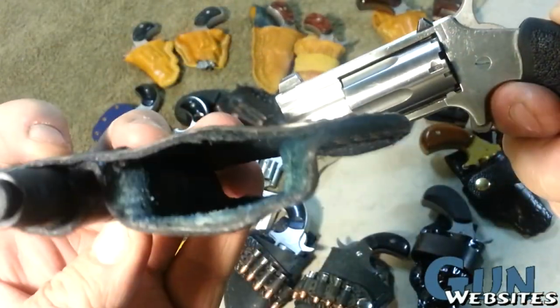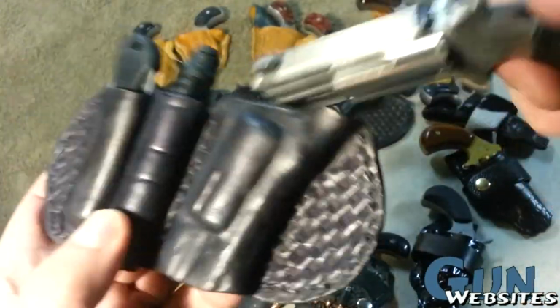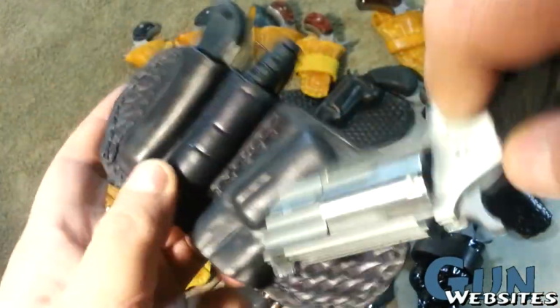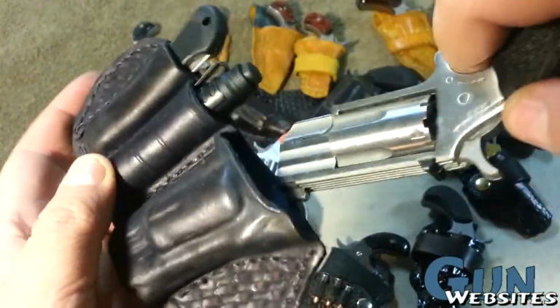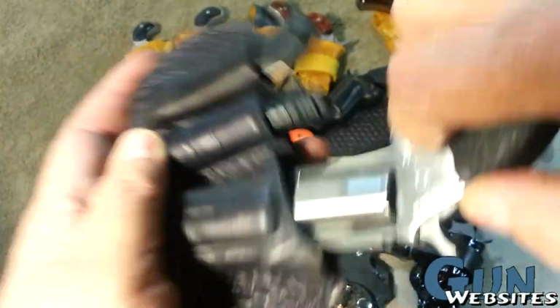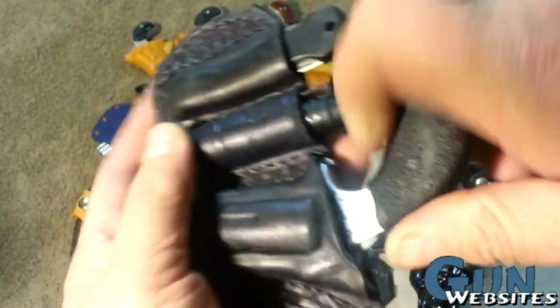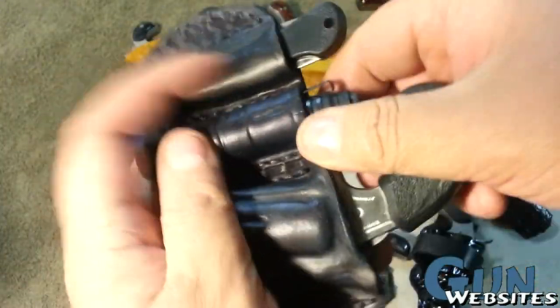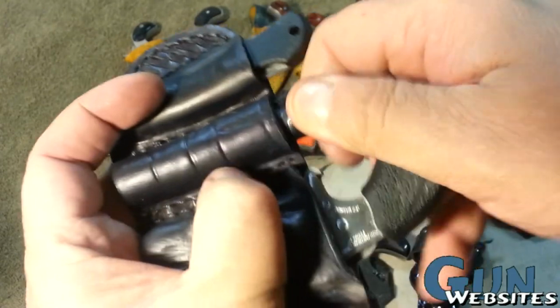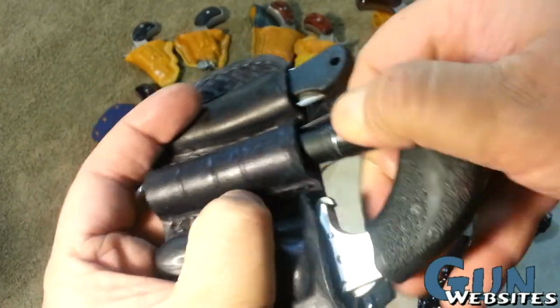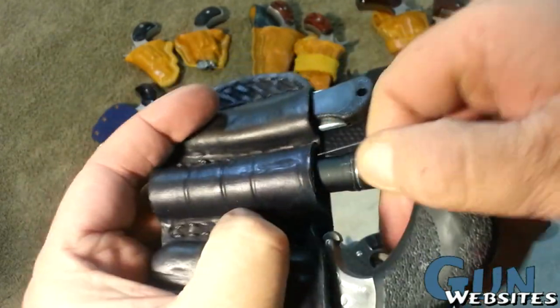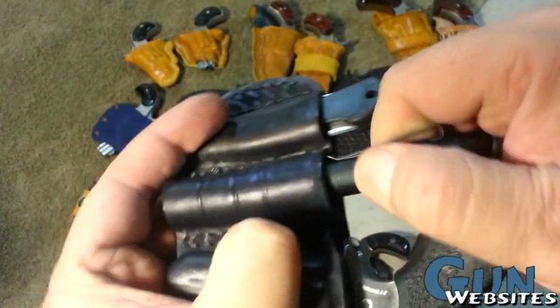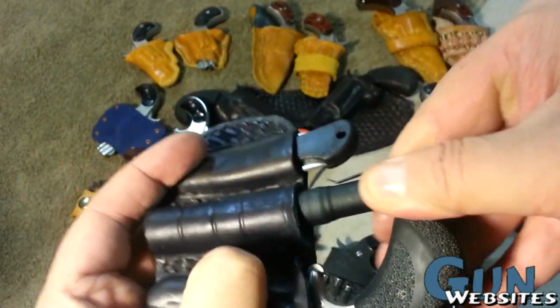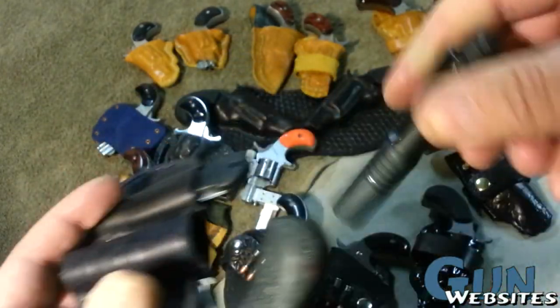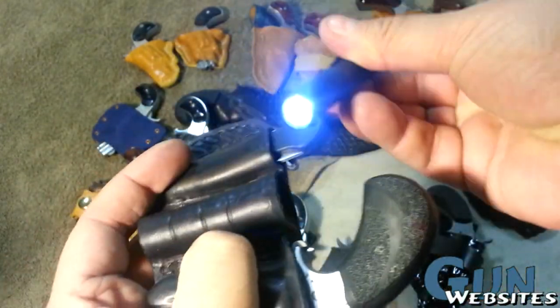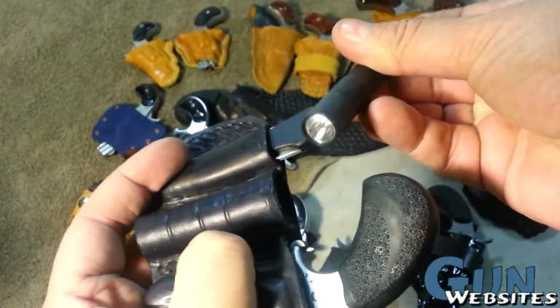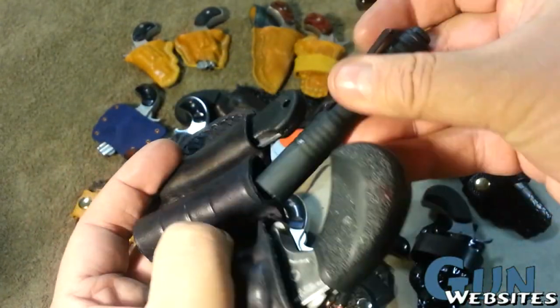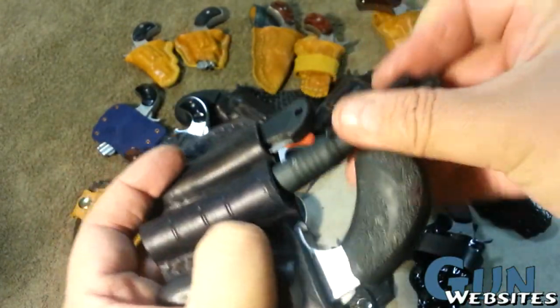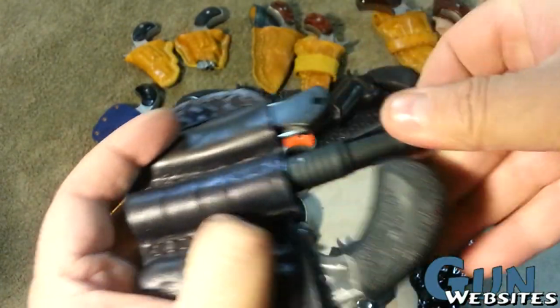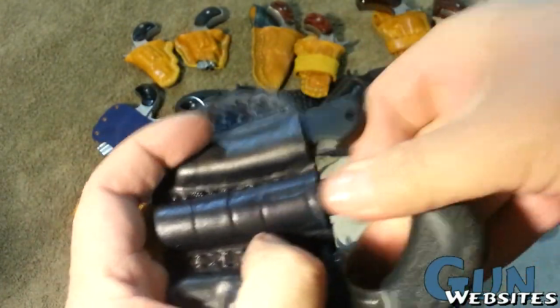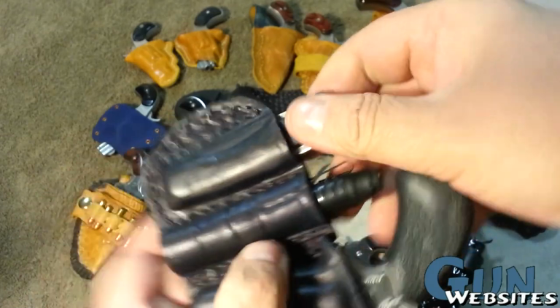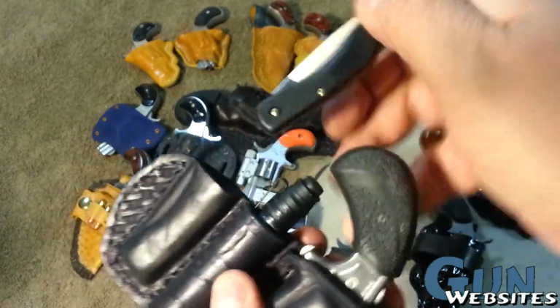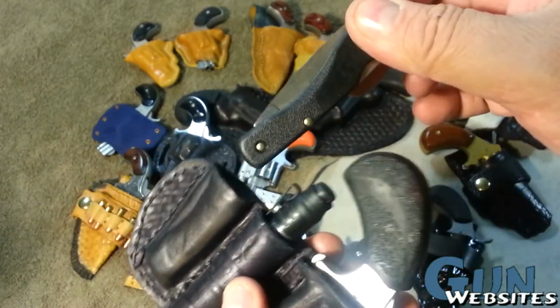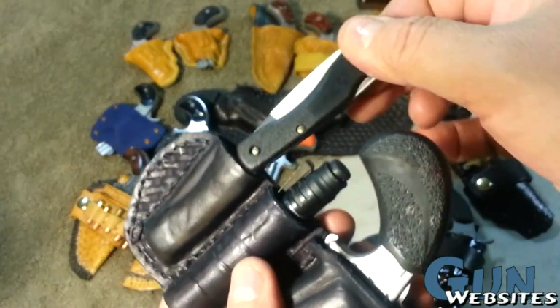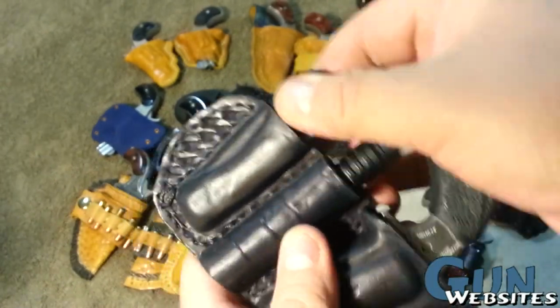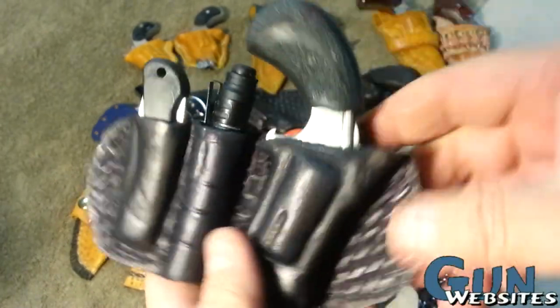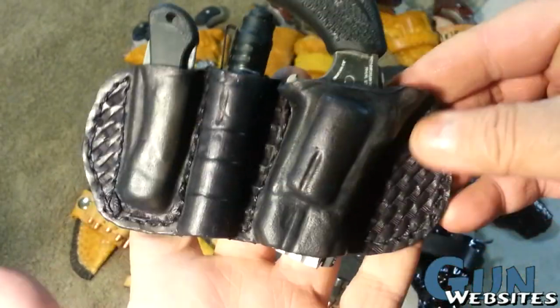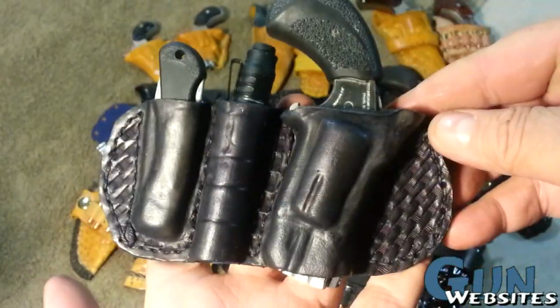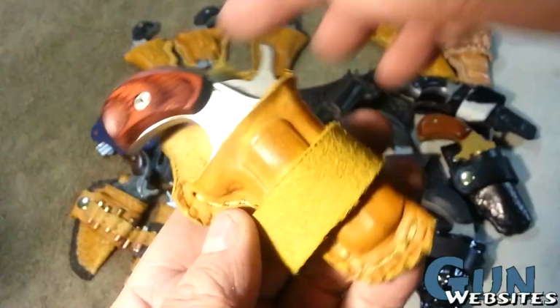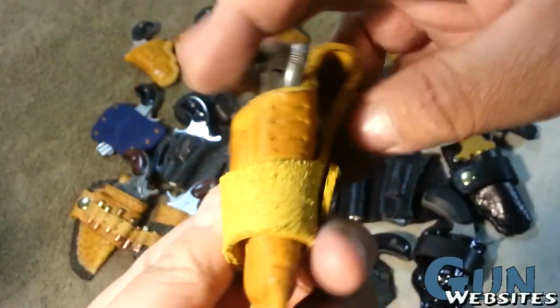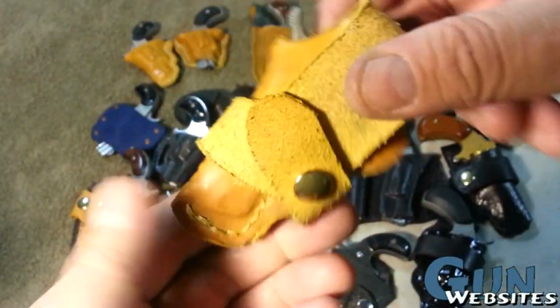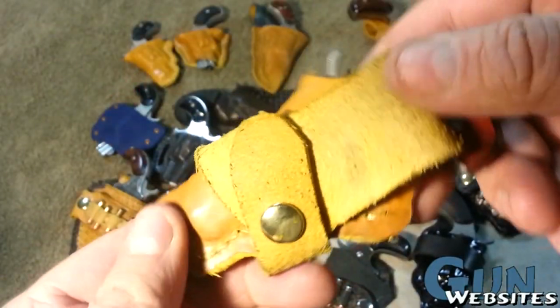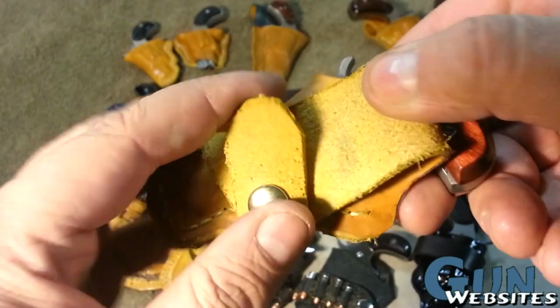Next up is for the North American Arms .22 Magnum Pug. This is a real practical-style revolver, so I wanted to do a more practical holster. It has a Streamlight AAA flashlight along with a US-made Case knife.